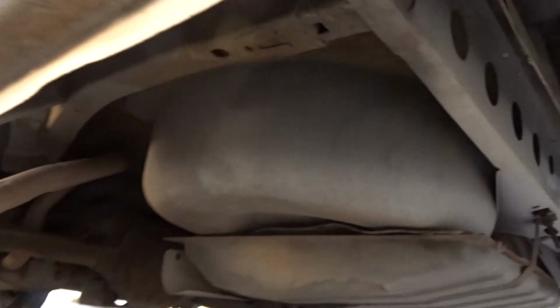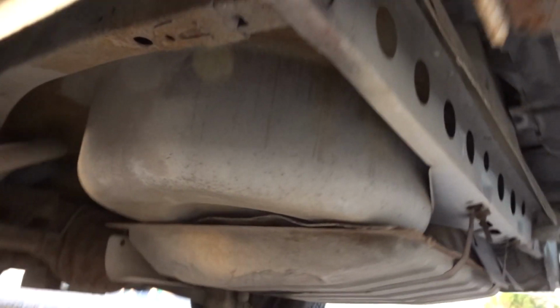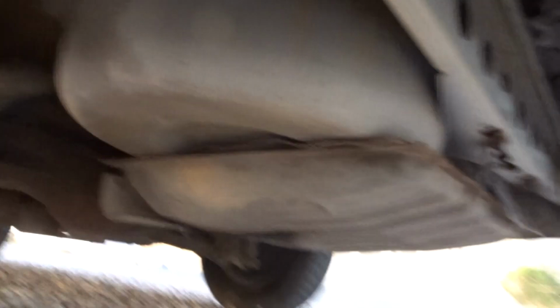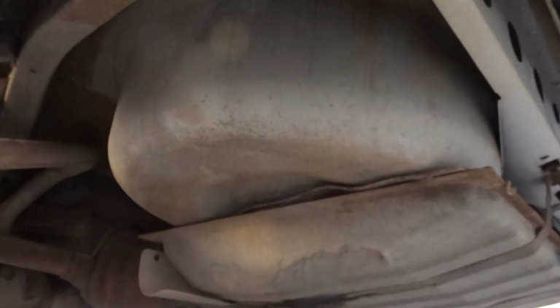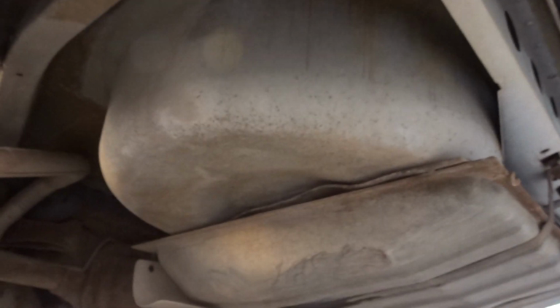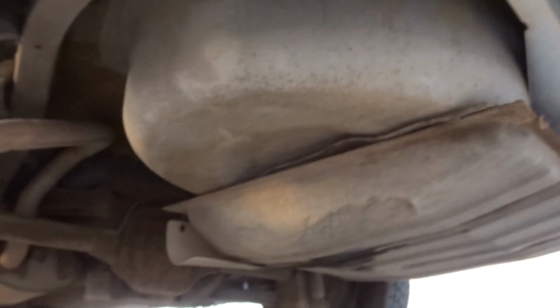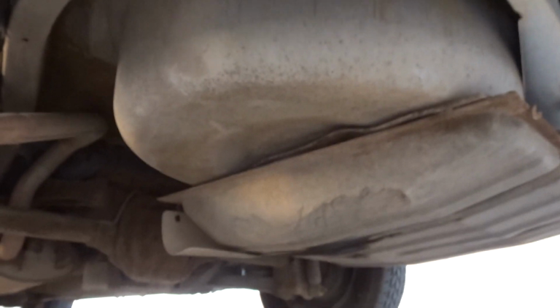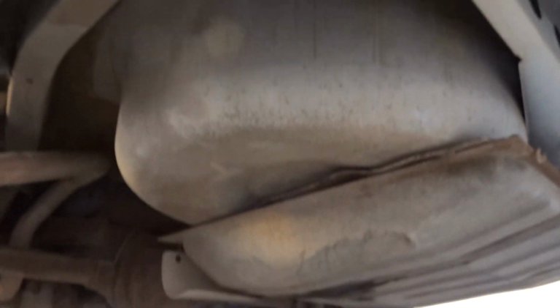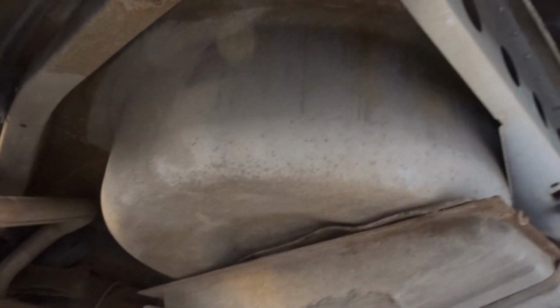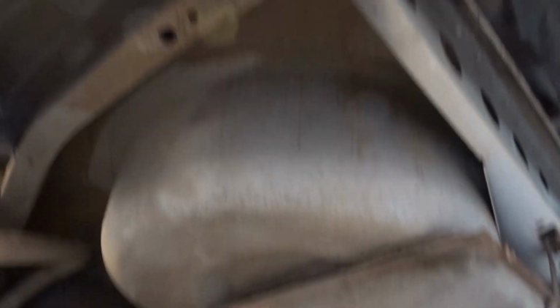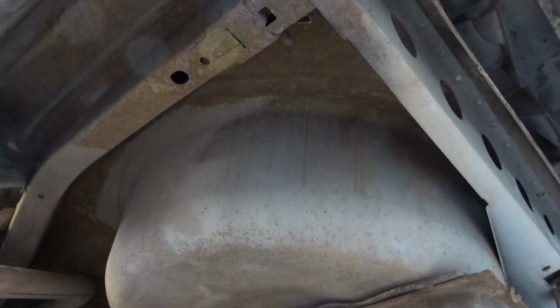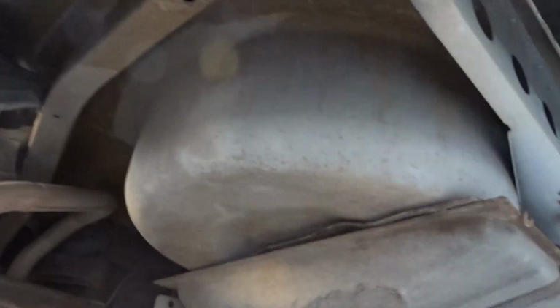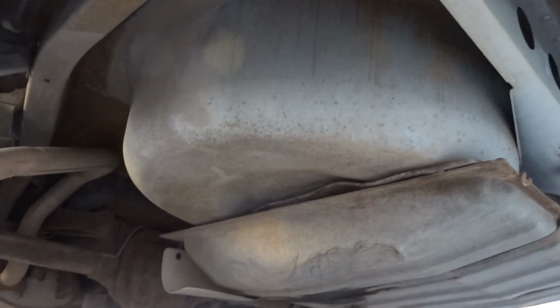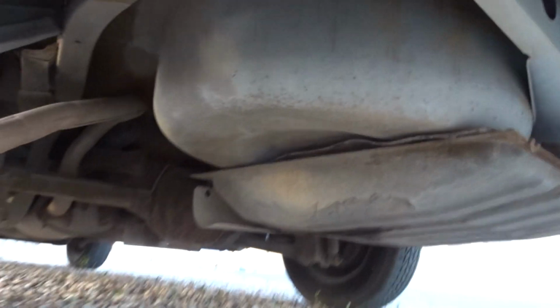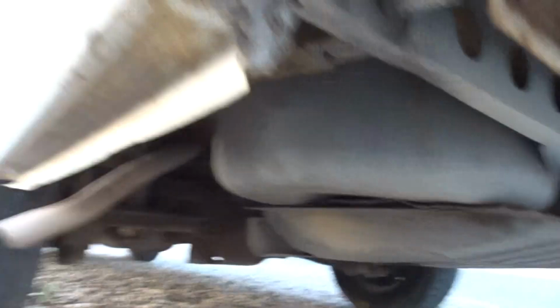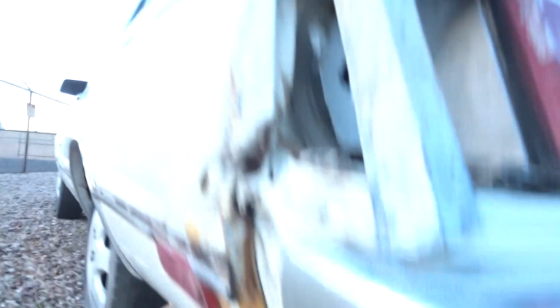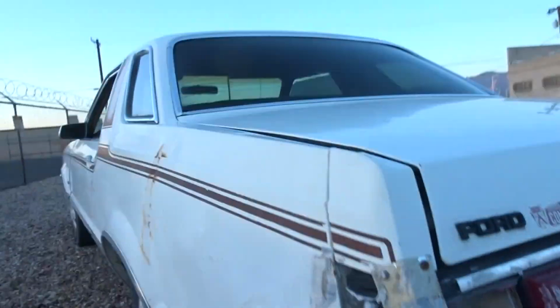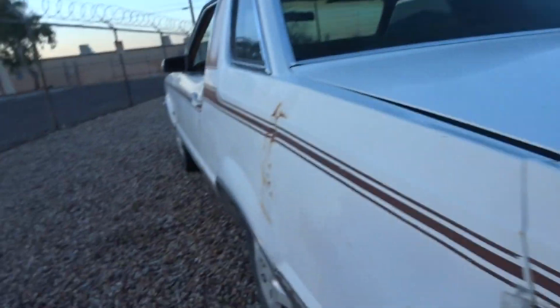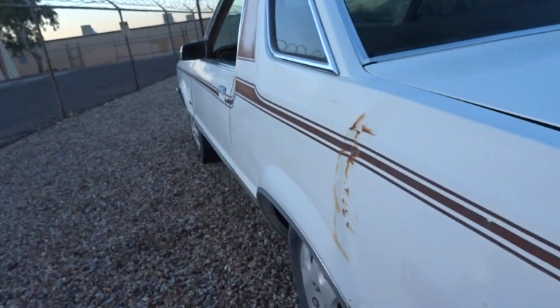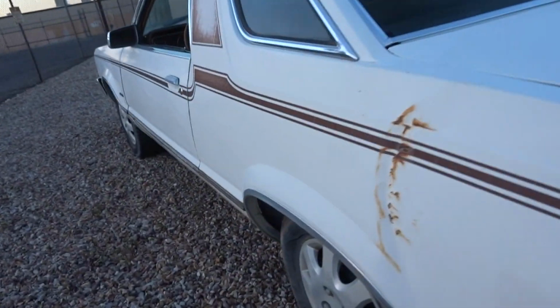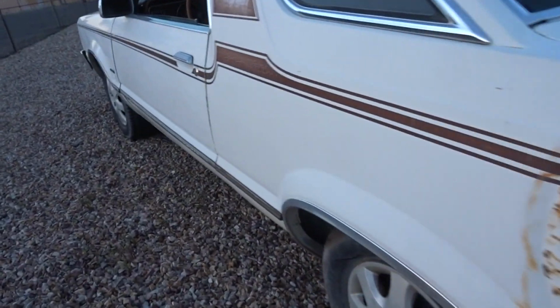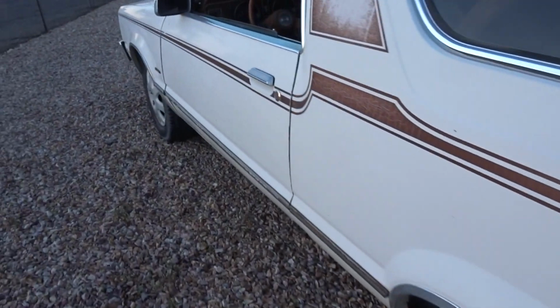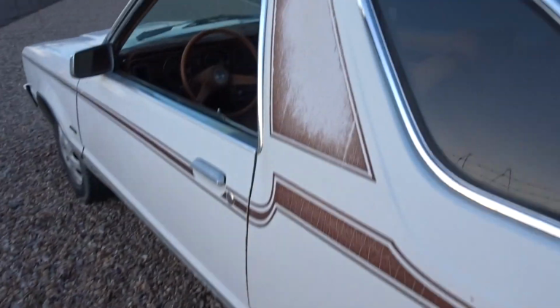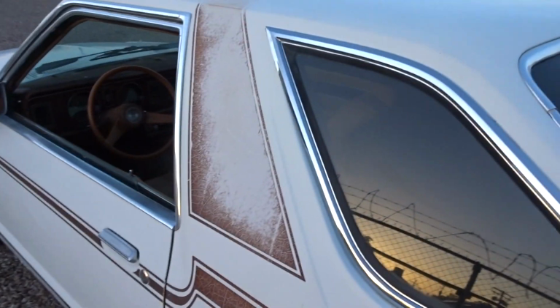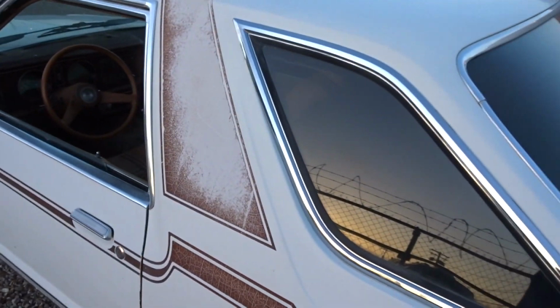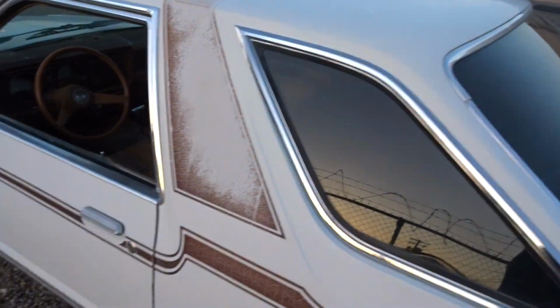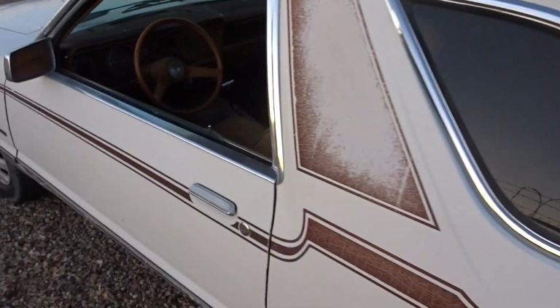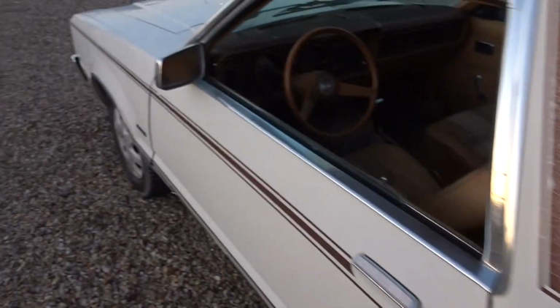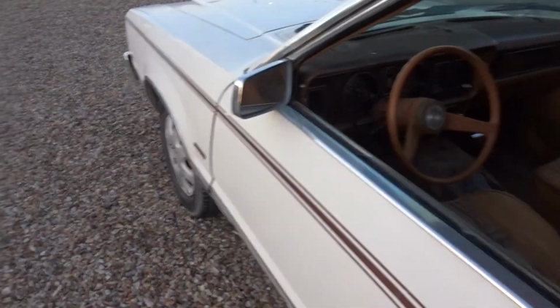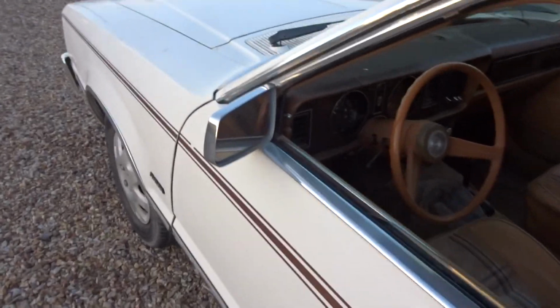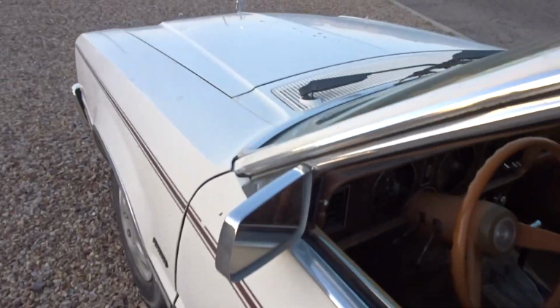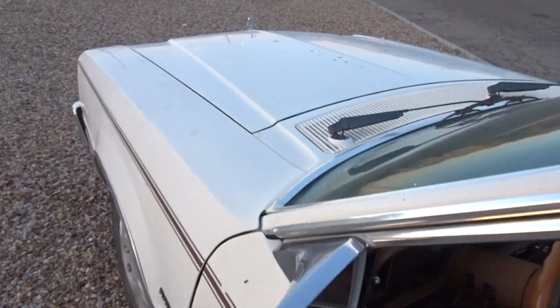Underneath it's super clean. If you look at our eBay ad, we've got pictures all underneath this thing, in and out, to give you an idea of what it's like underneath.